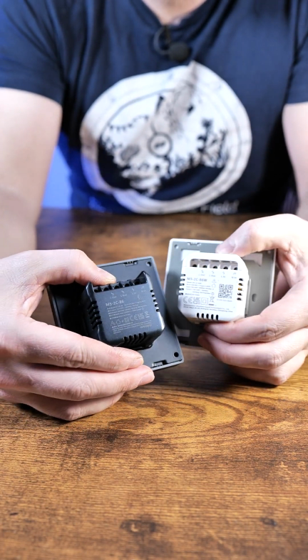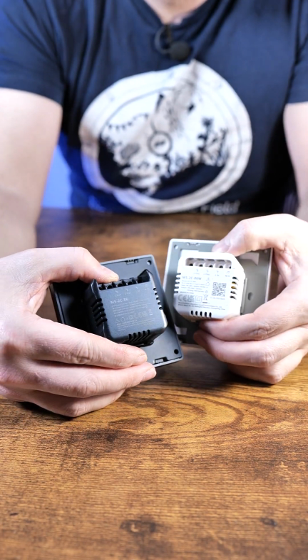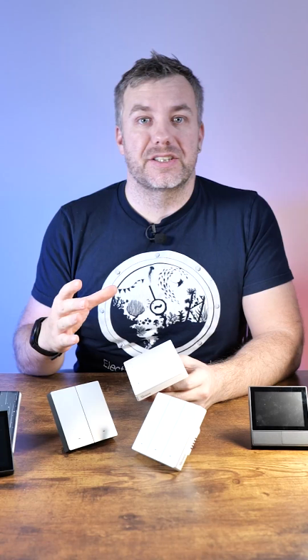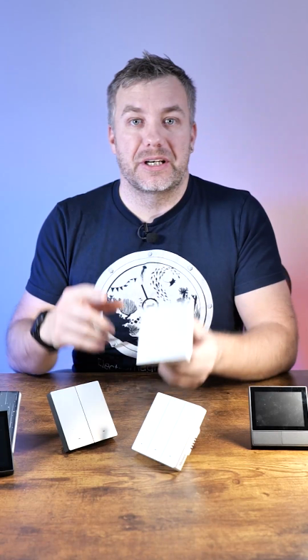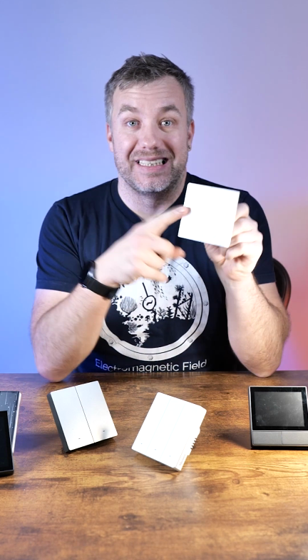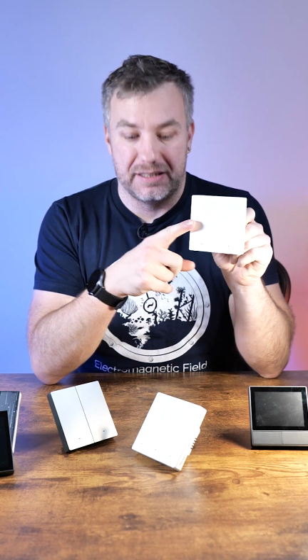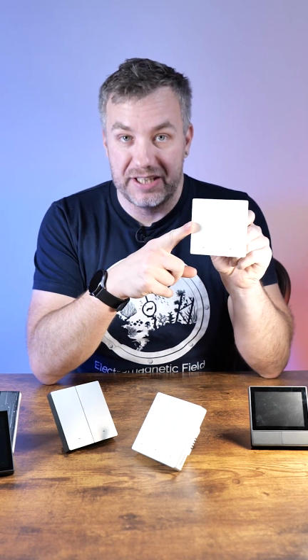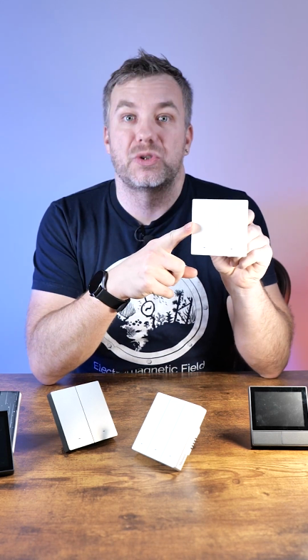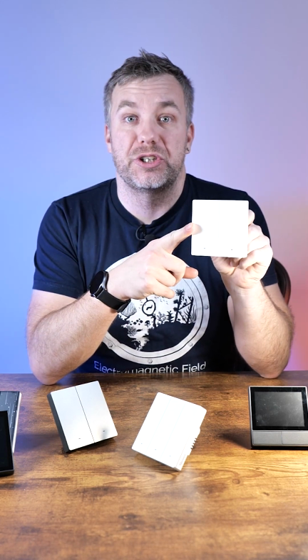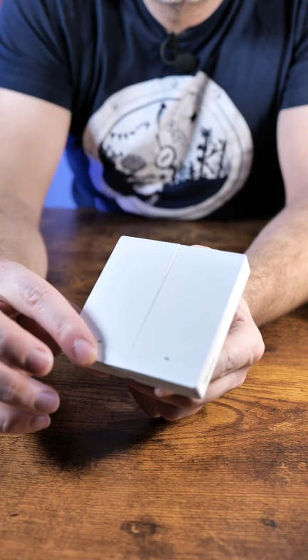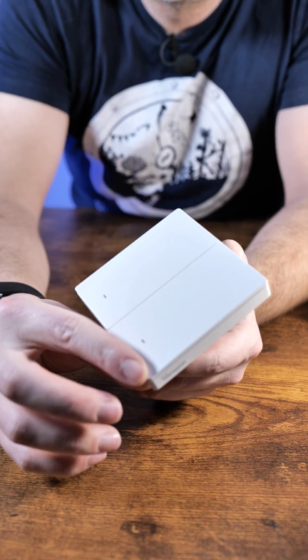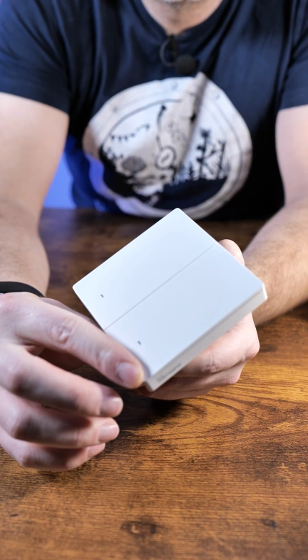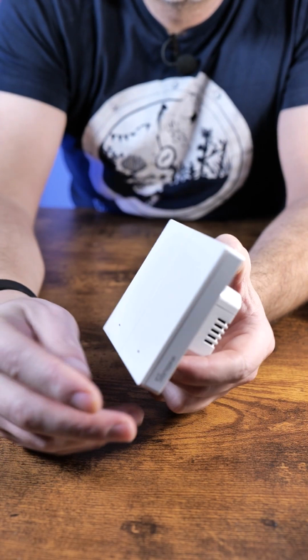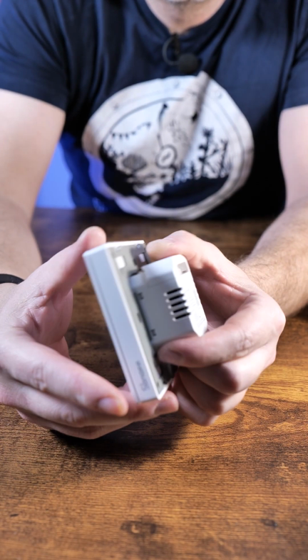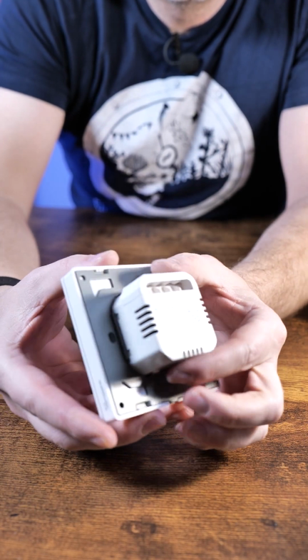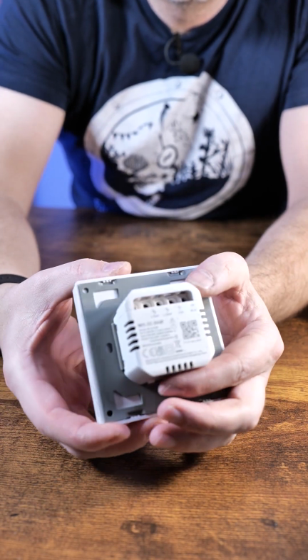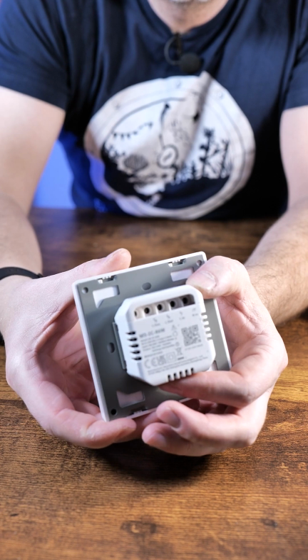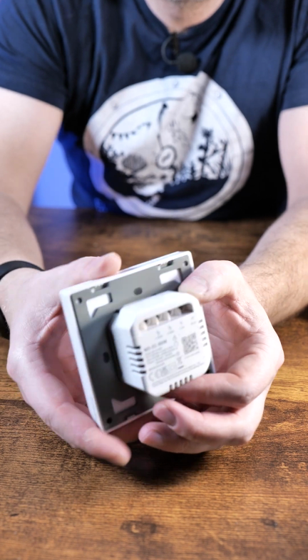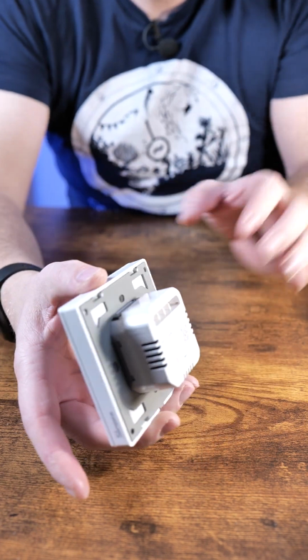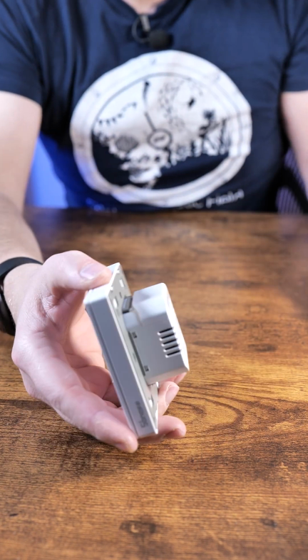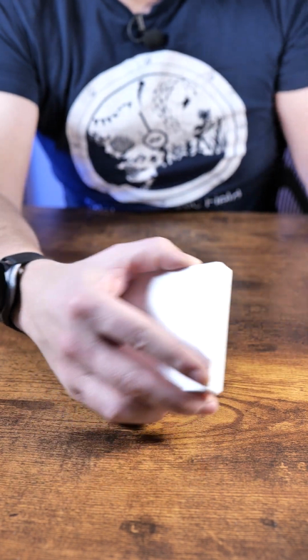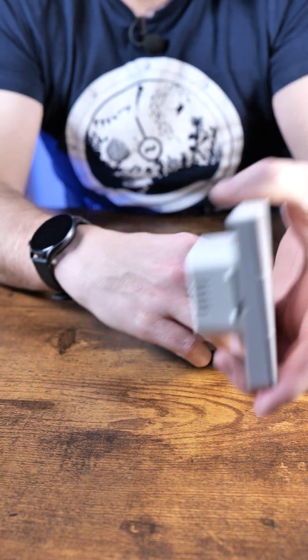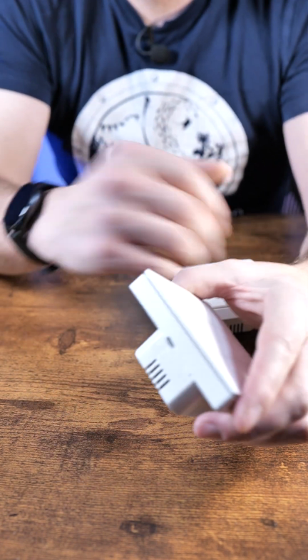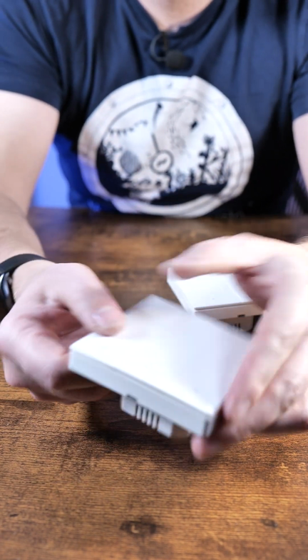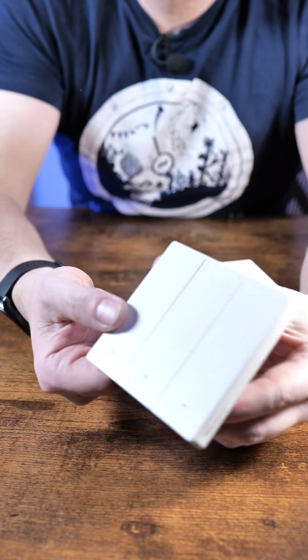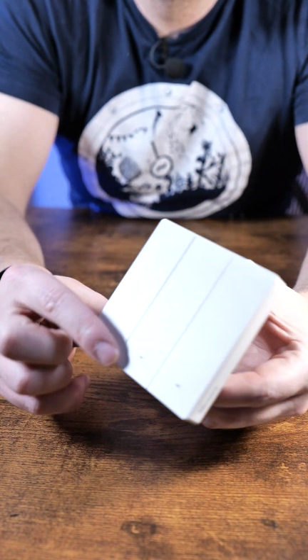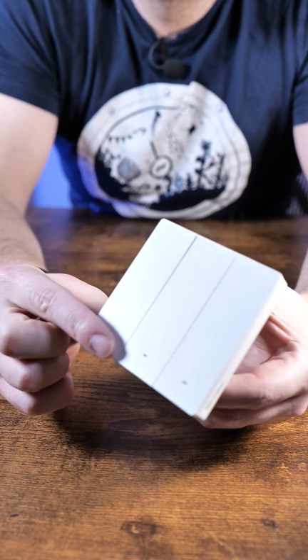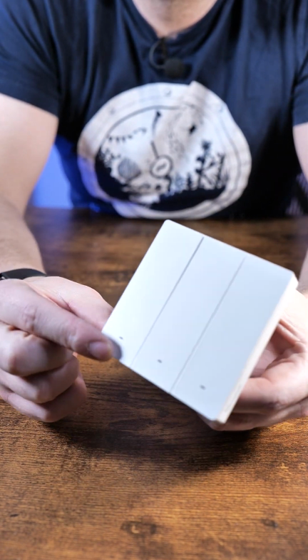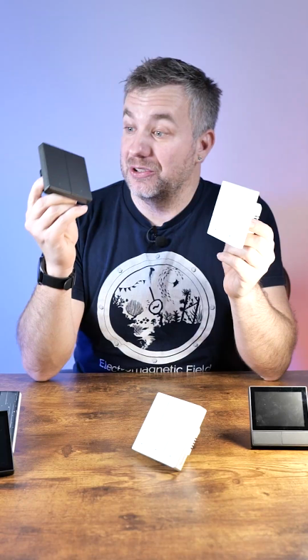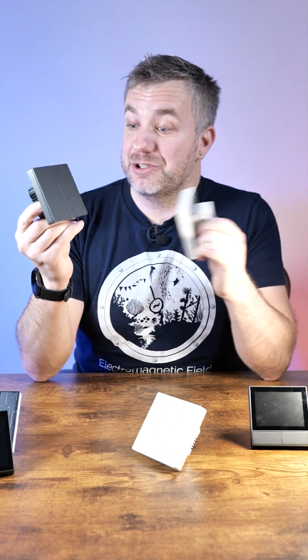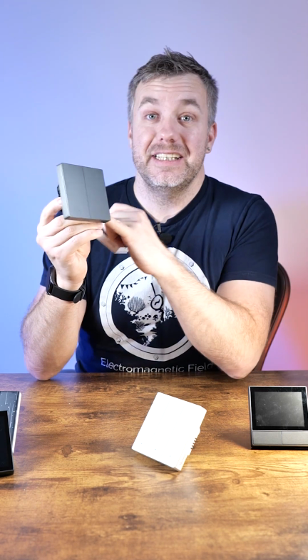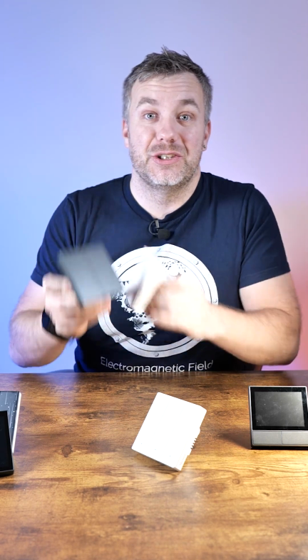Inside might be another story, because this is the brand new Switchman M5 with complete Matter support. My main question — which I'm going to try to answer in my full video — is whether that Matter support is going to be available on the gray versions of these switches.